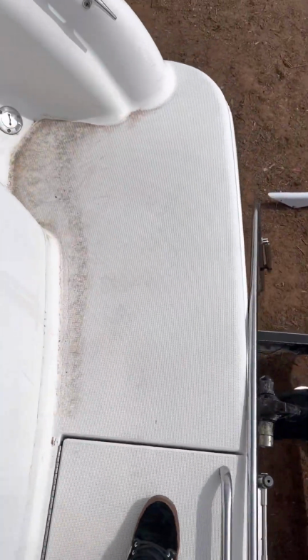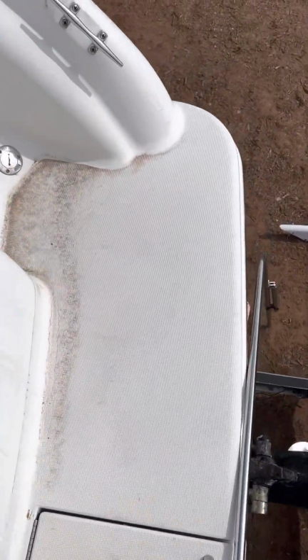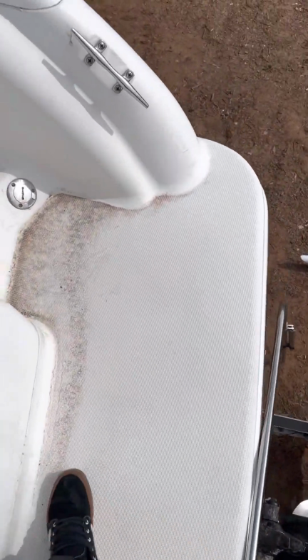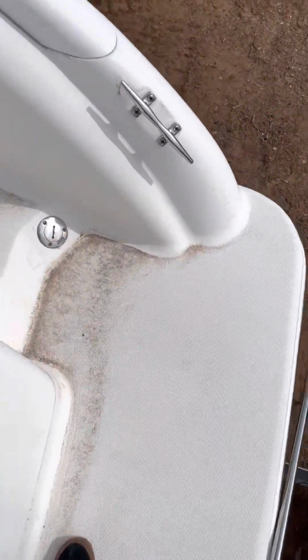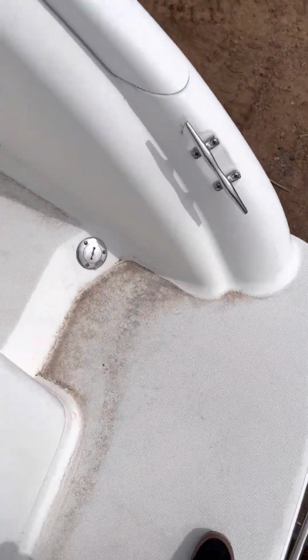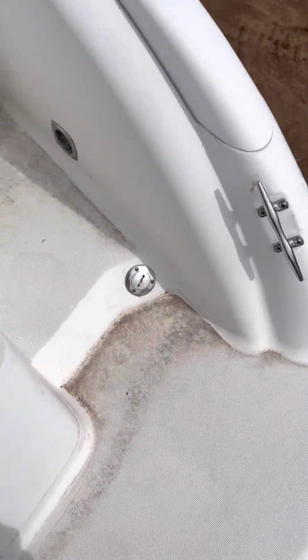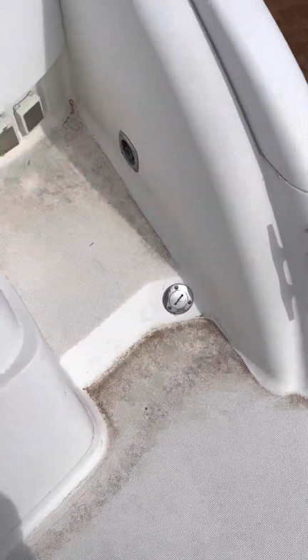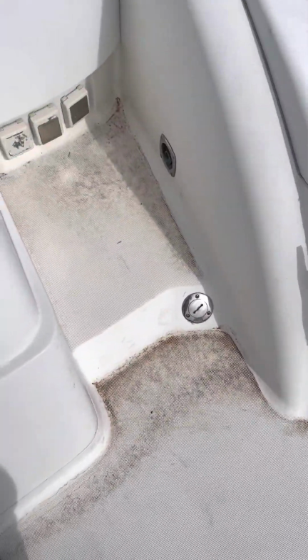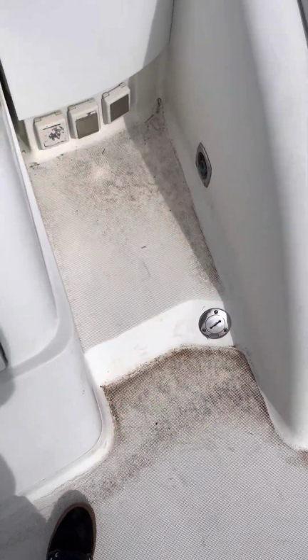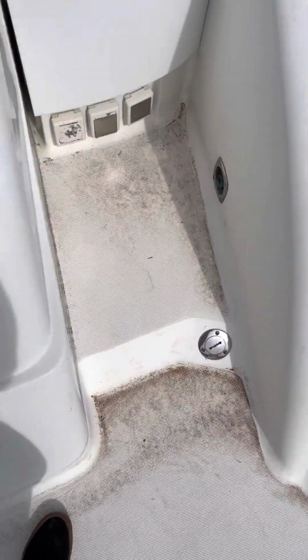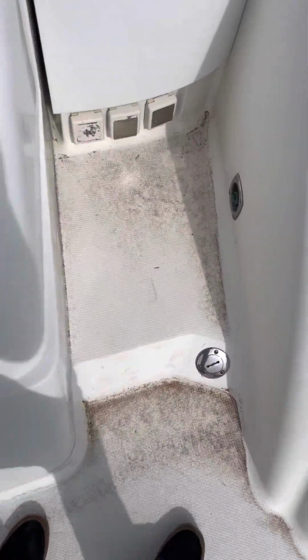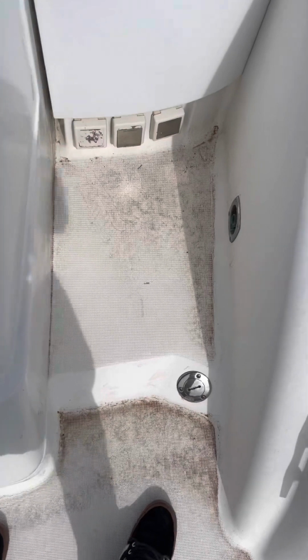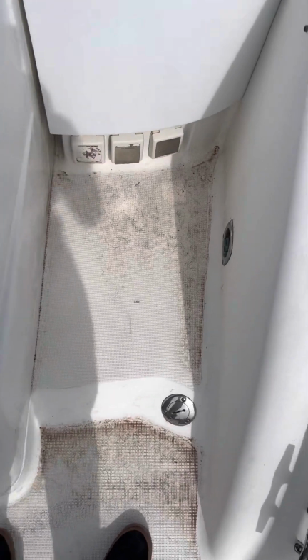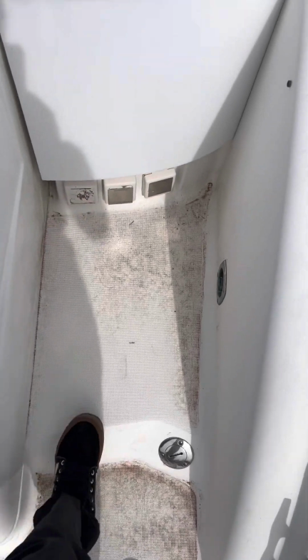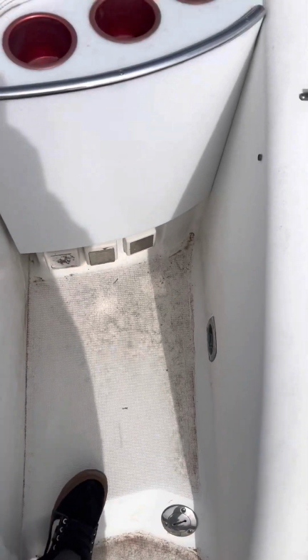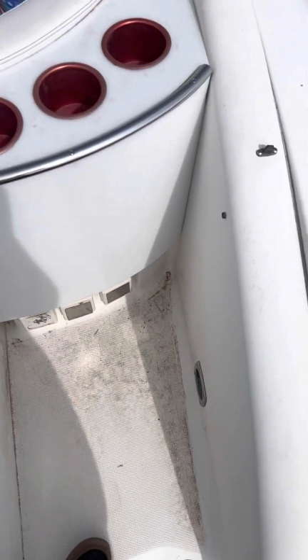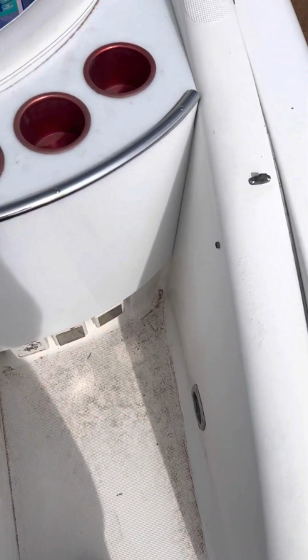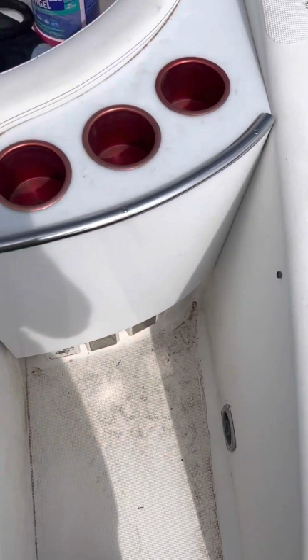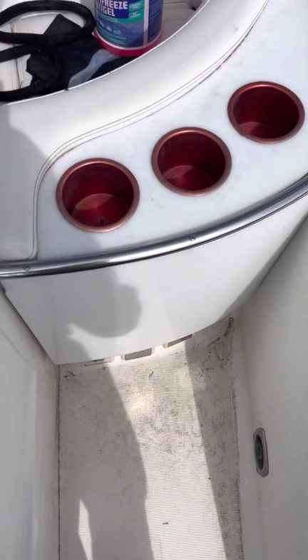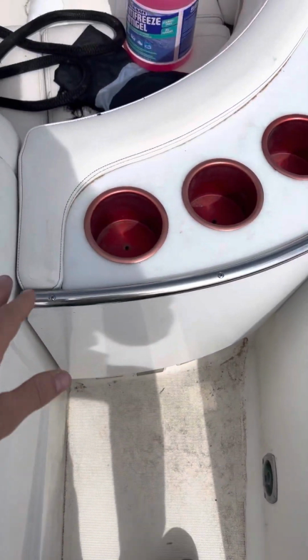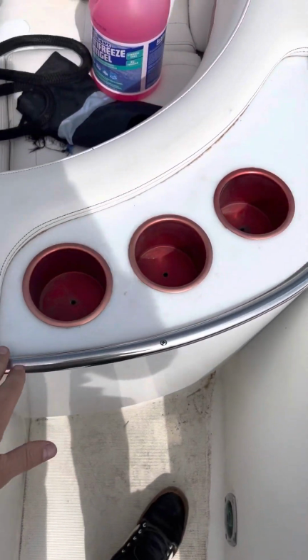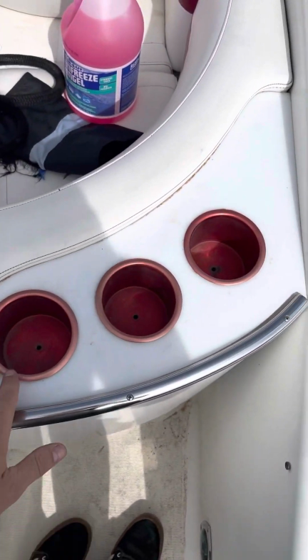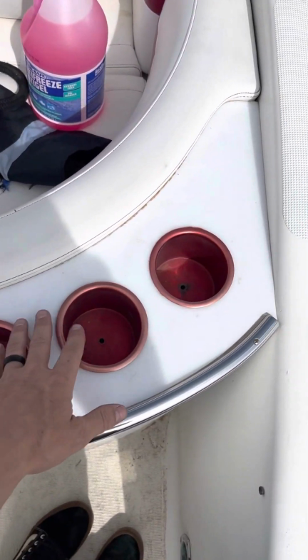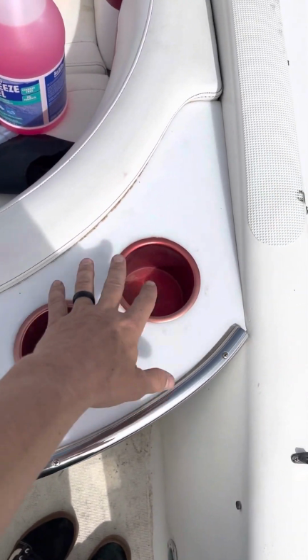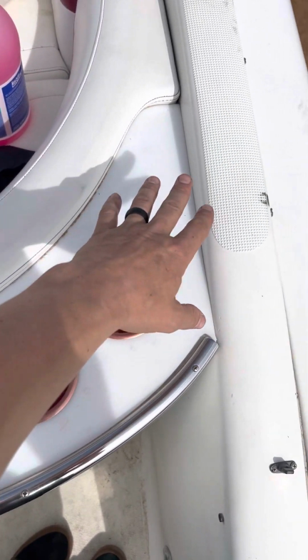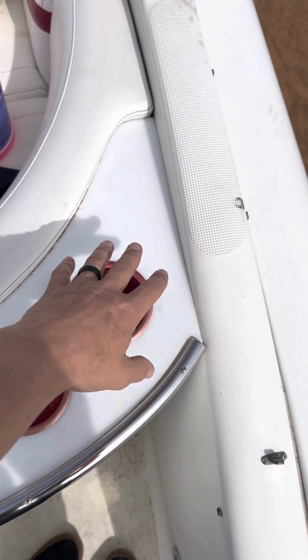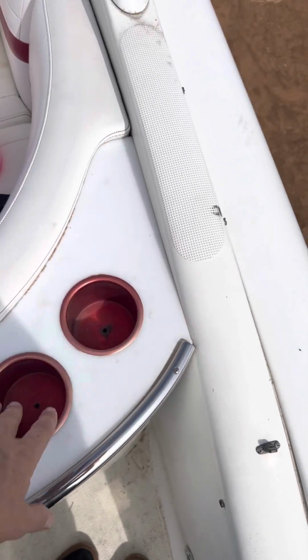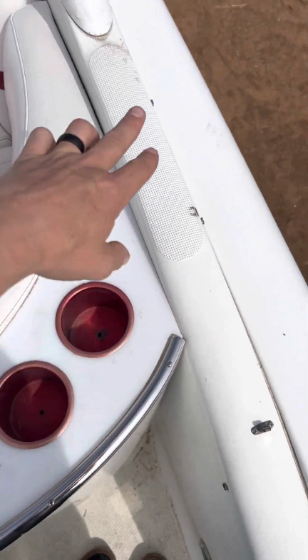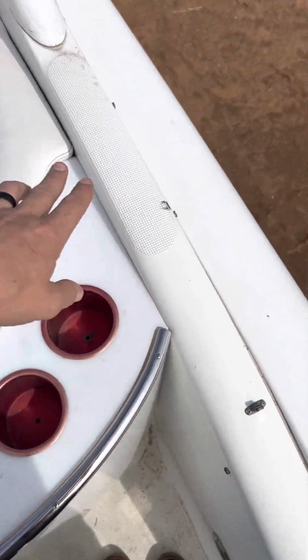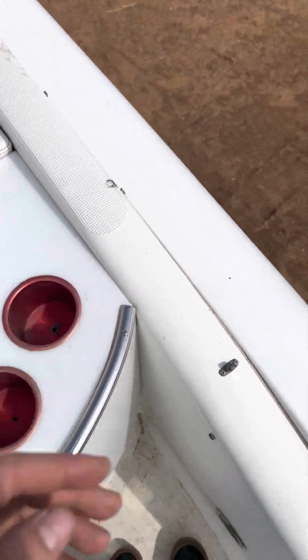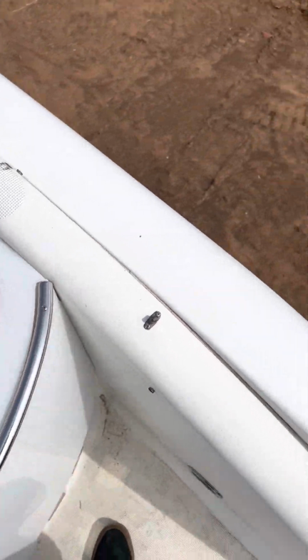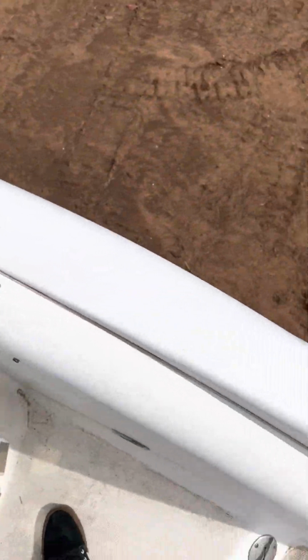The tricky part about the swim platform is we do have a little walkway here too that we're going to do. Then on top of these cup holders we shot the plastic up here with that step.